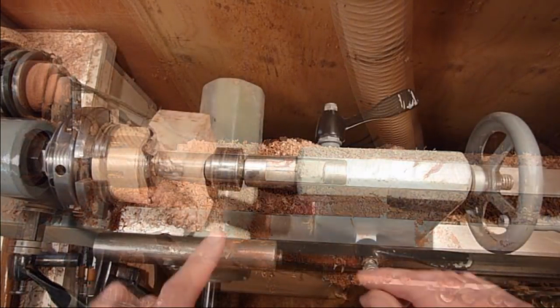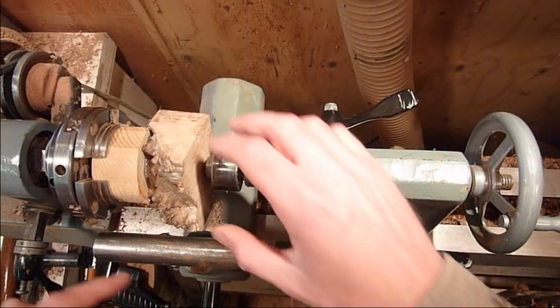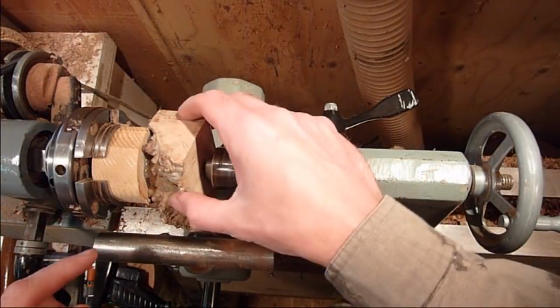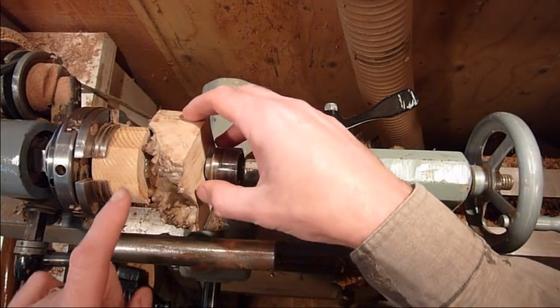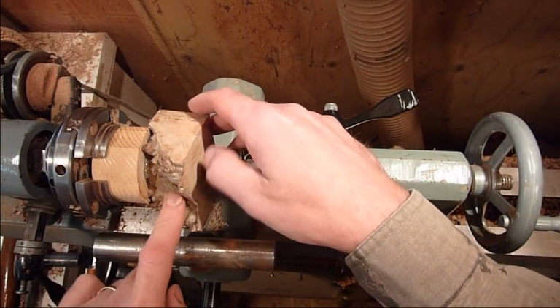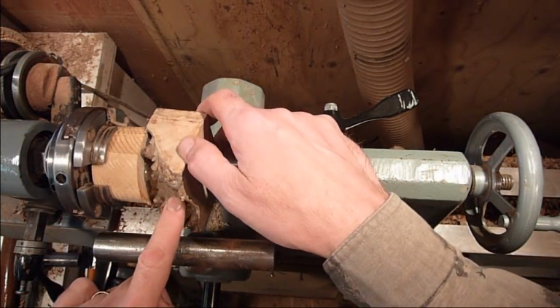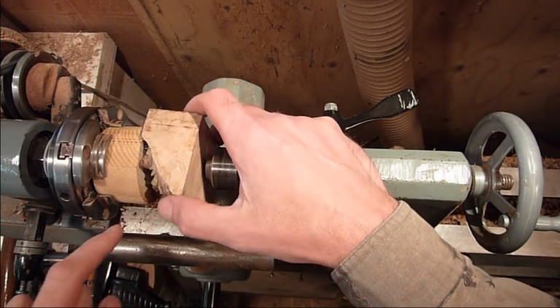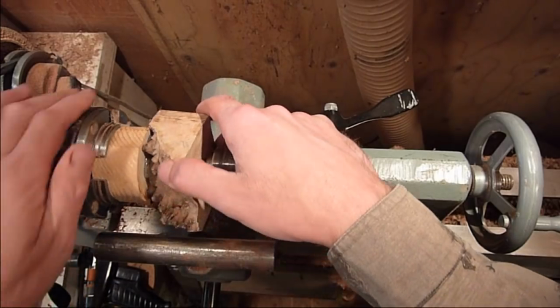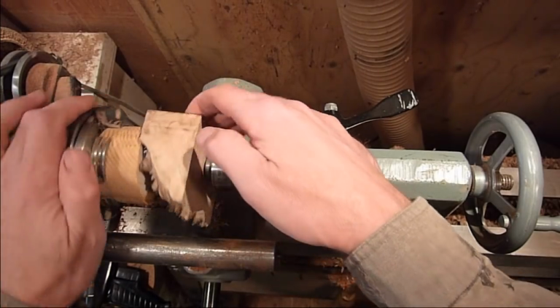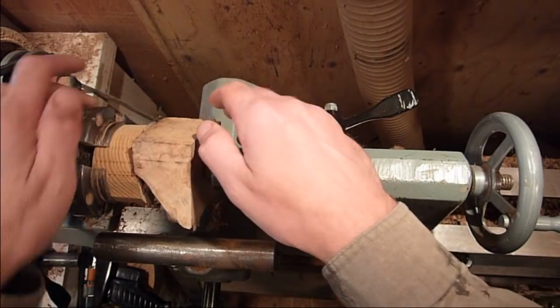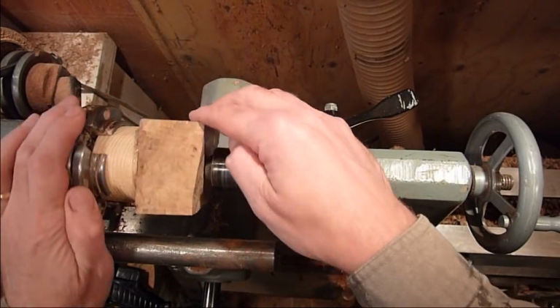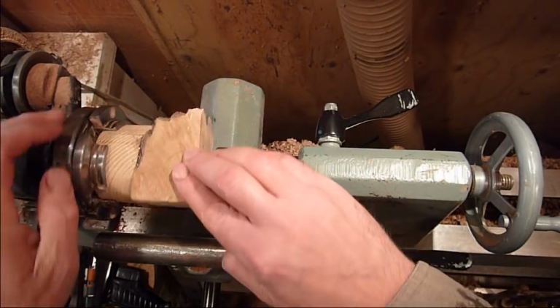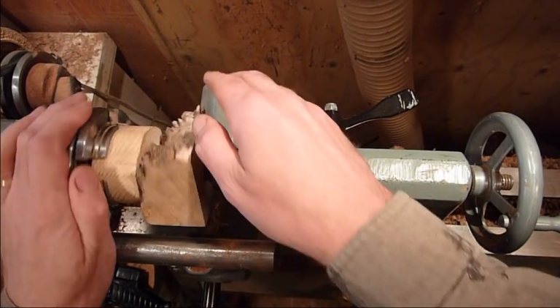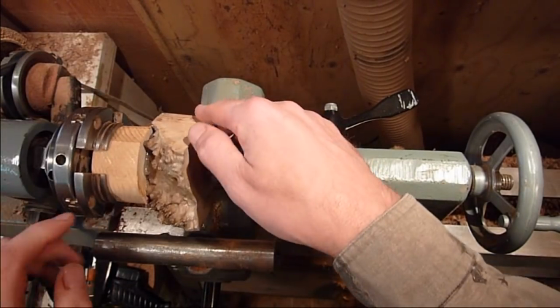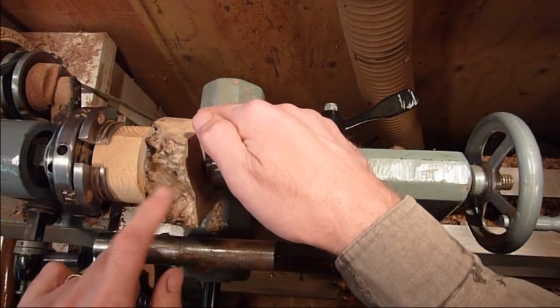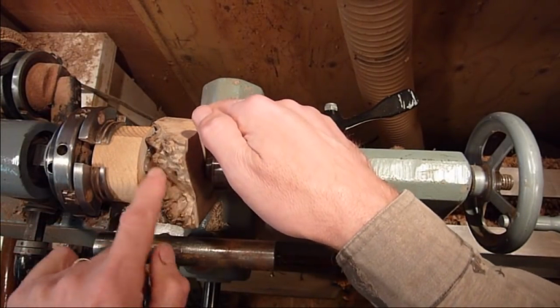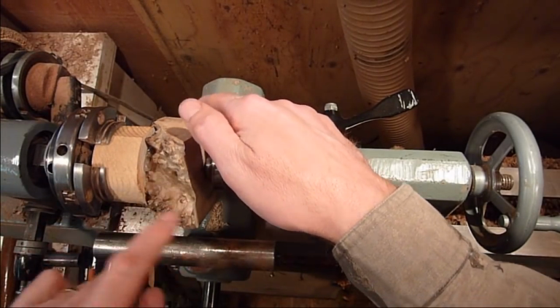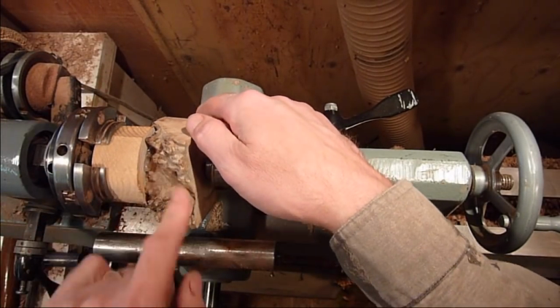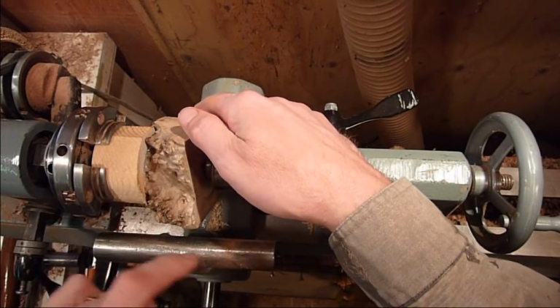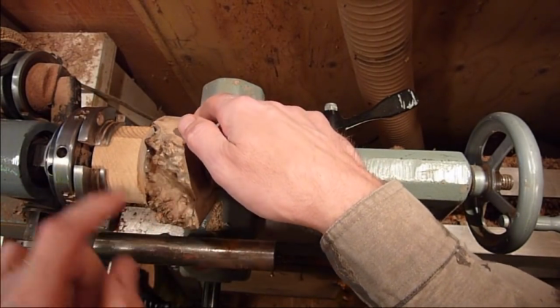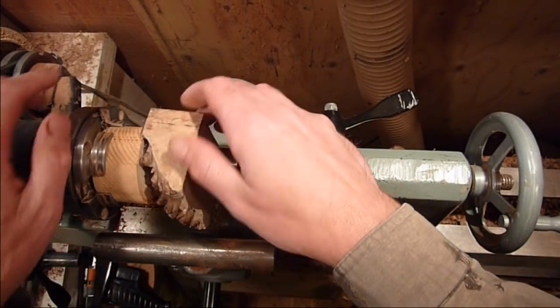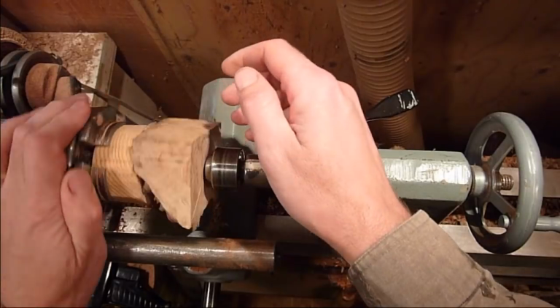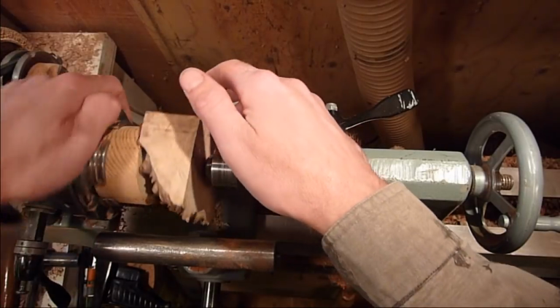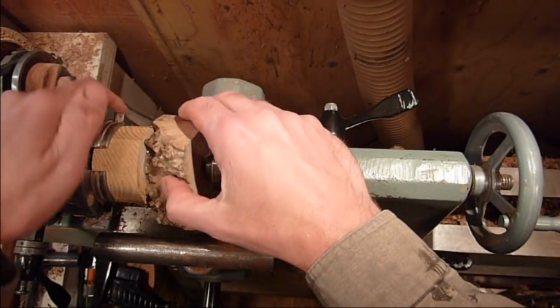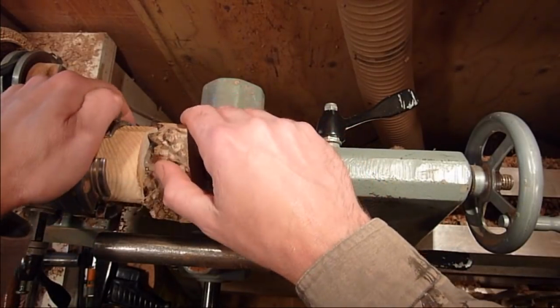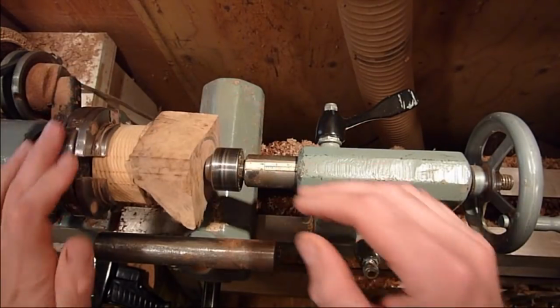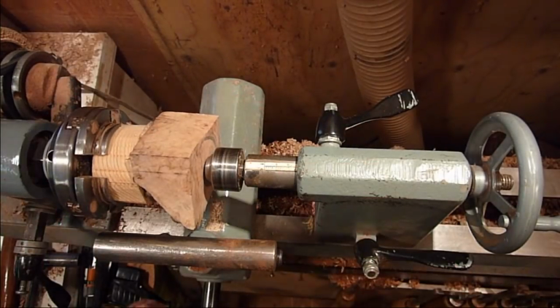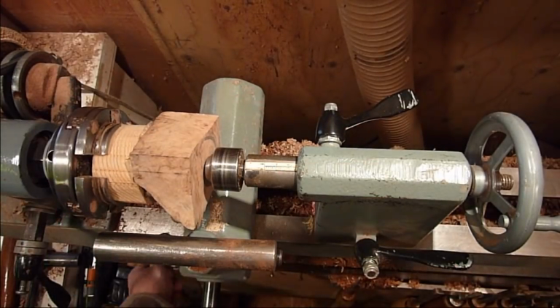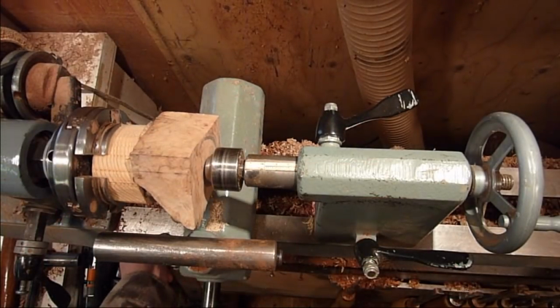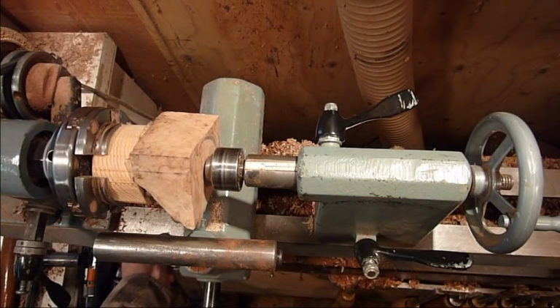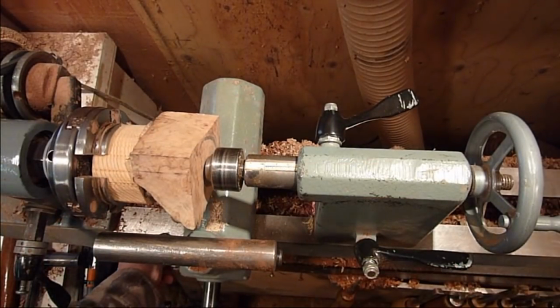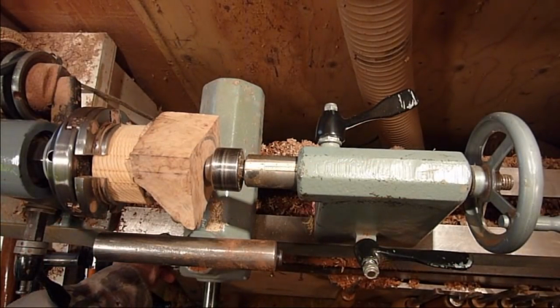Let's go ahead and make the top. I have a piece of maple and I just glued it onto a waste block. I'm going to screw it up and see if we can't get it to work and leave some of the natural part of the burl here. Let's go ahead and just screw it up.